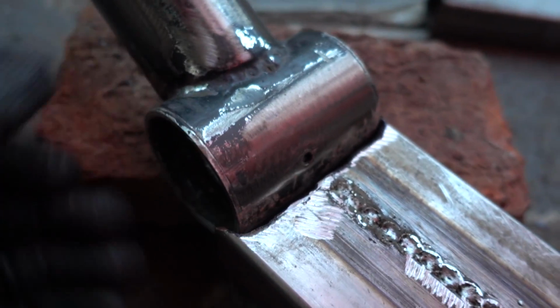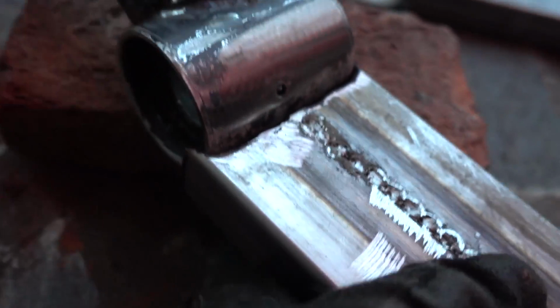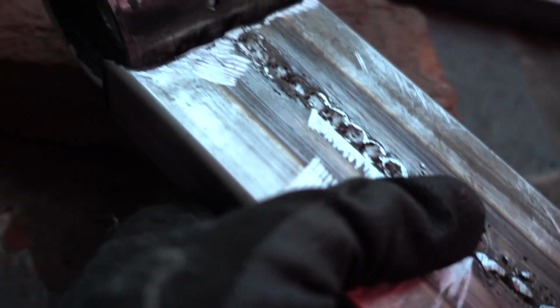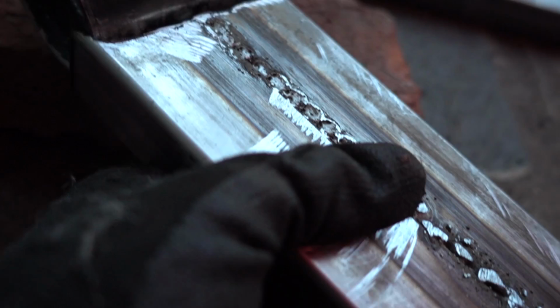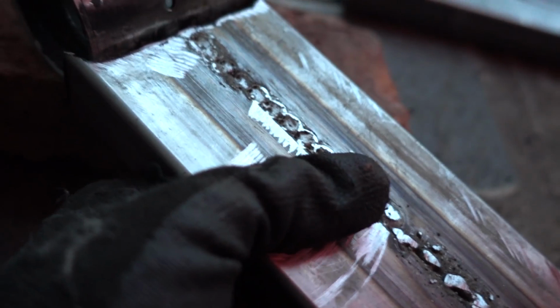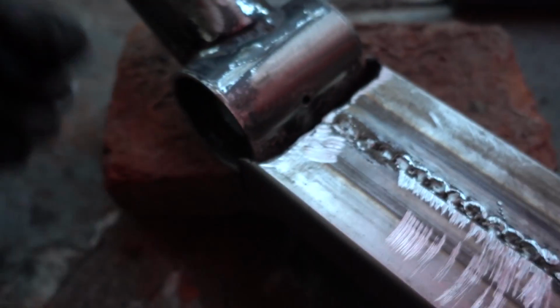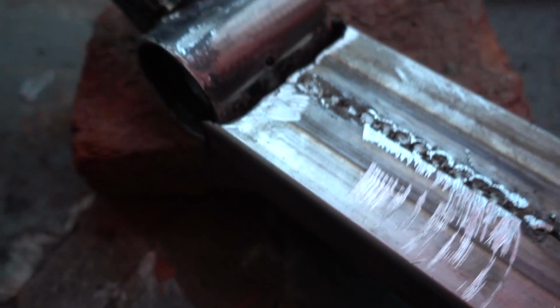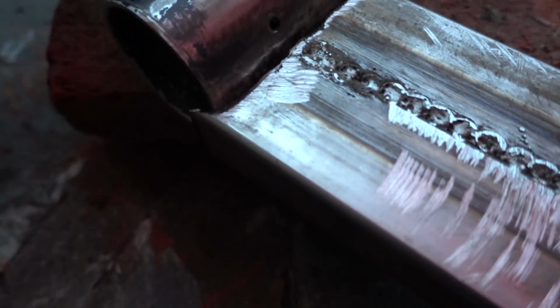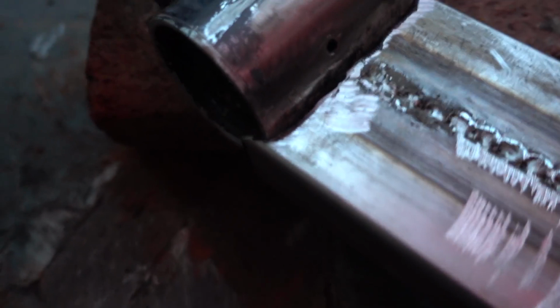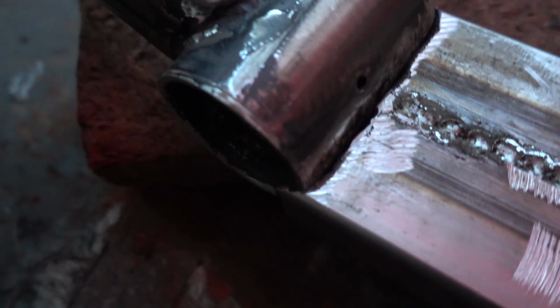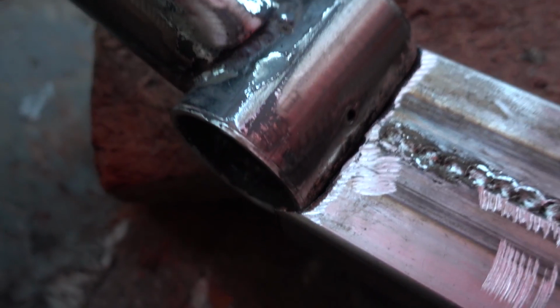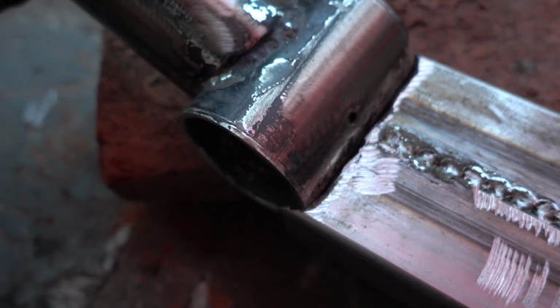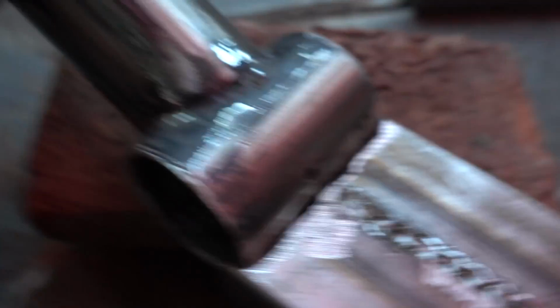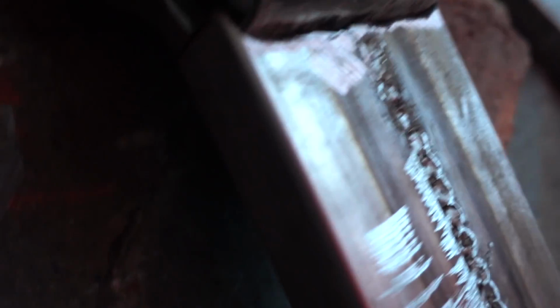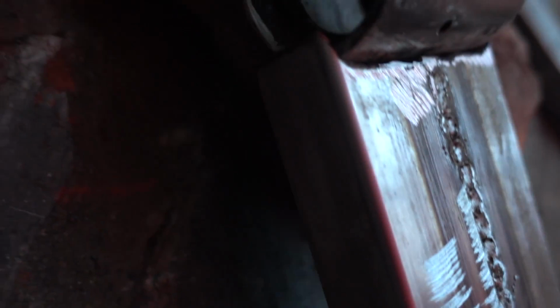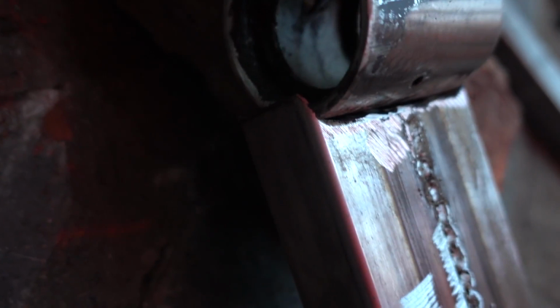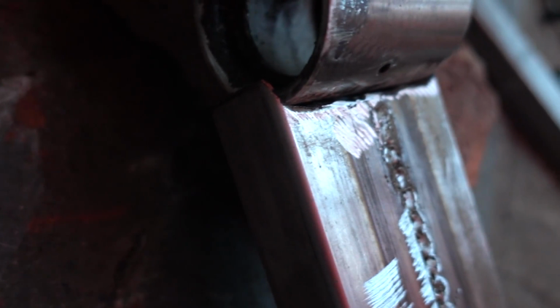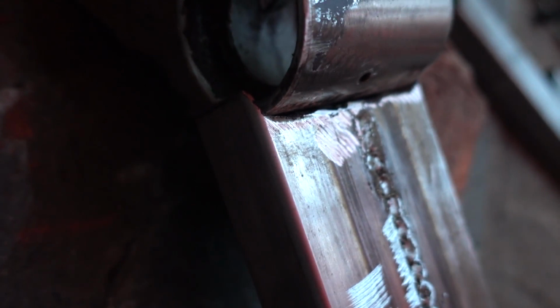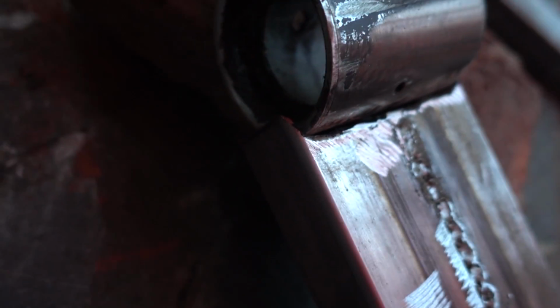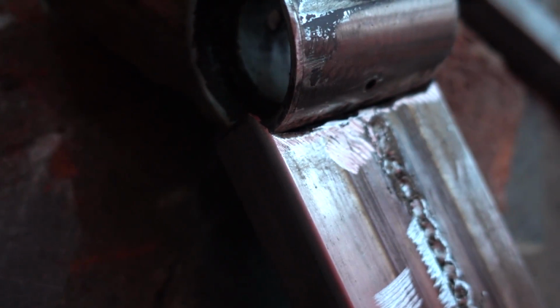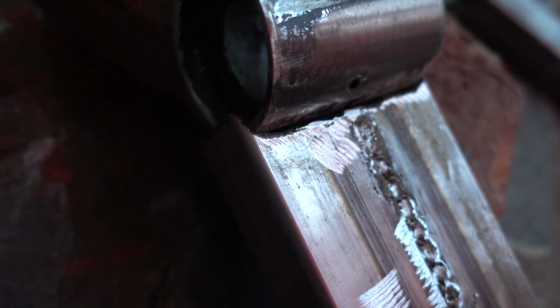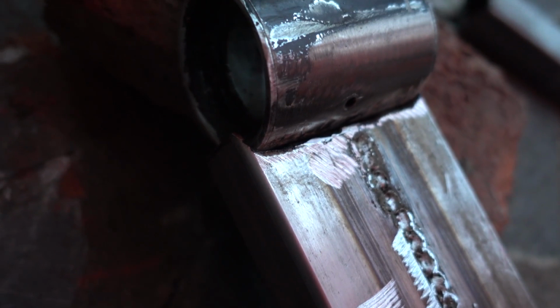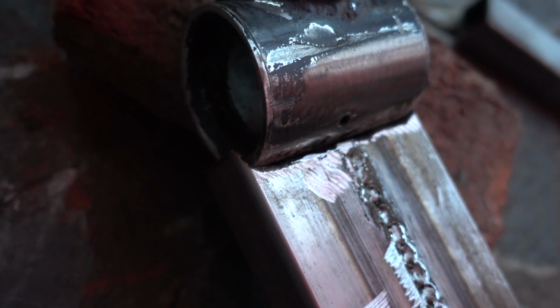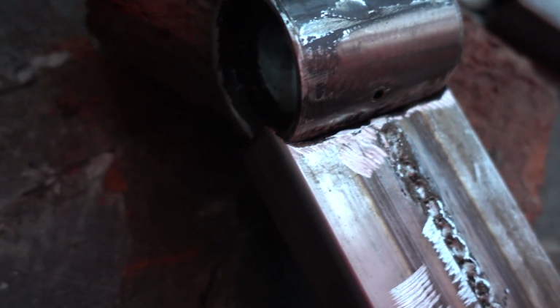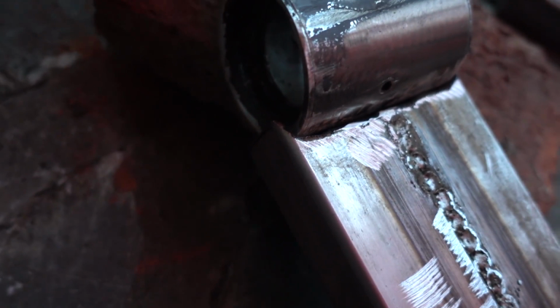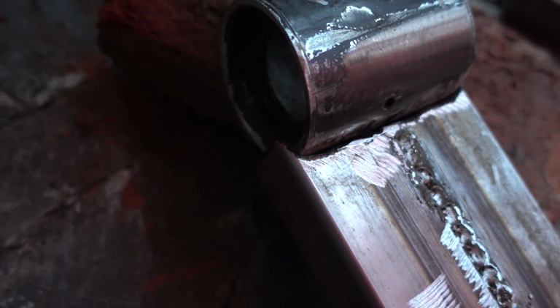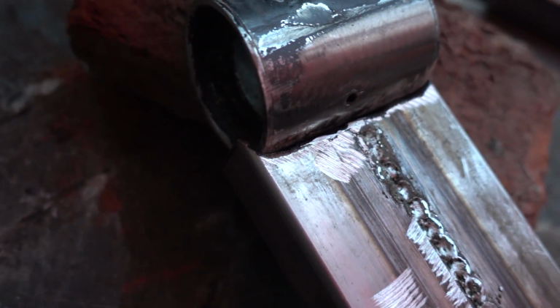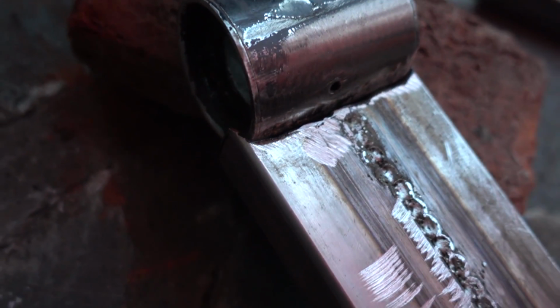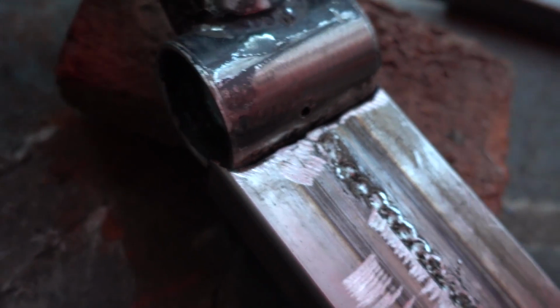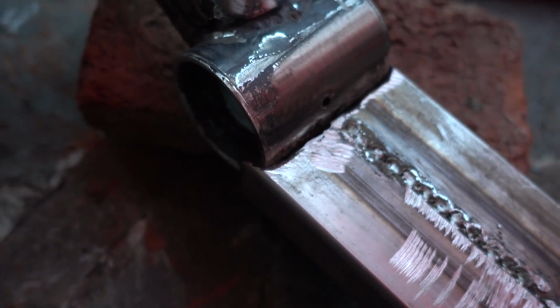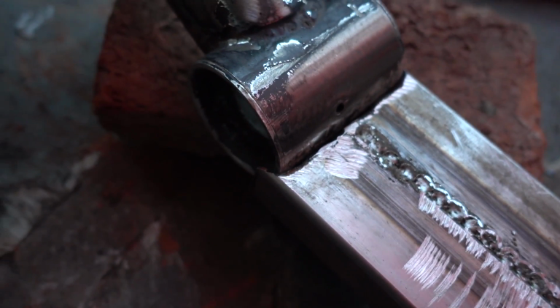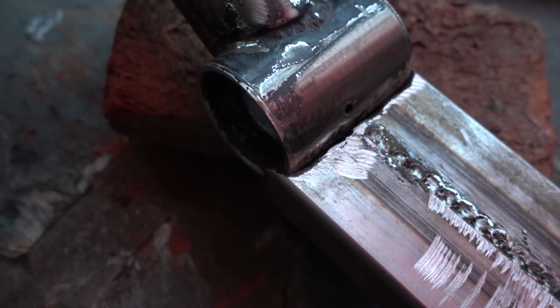There, so that it doesn't show — more or less it looks like this — so it will solder much better than the flat. Here we go.